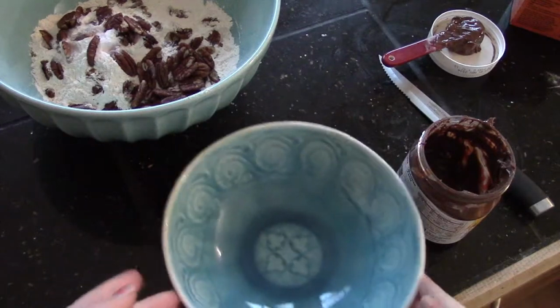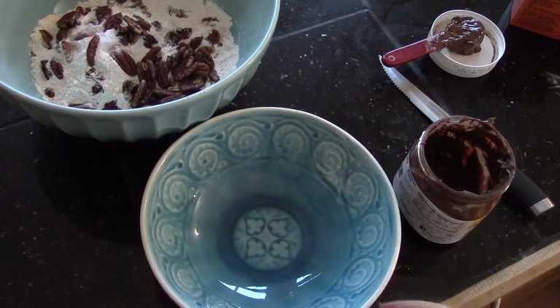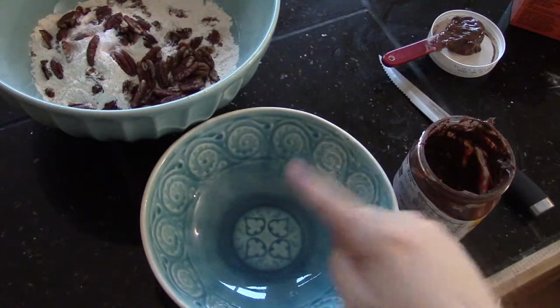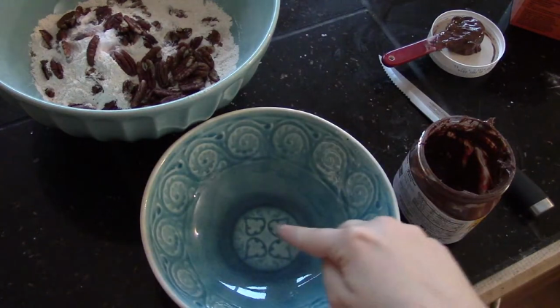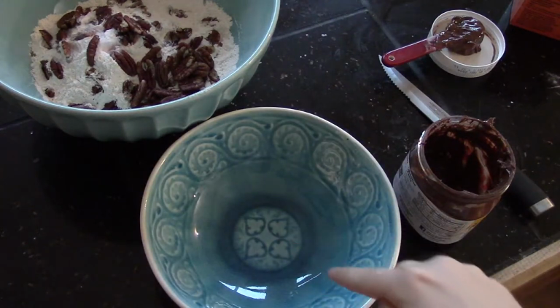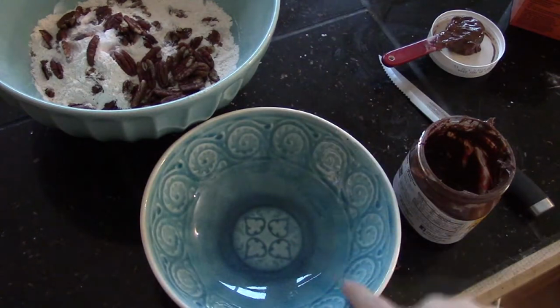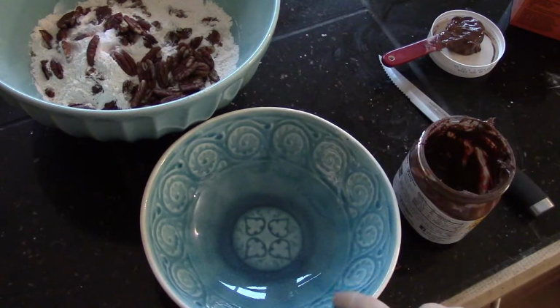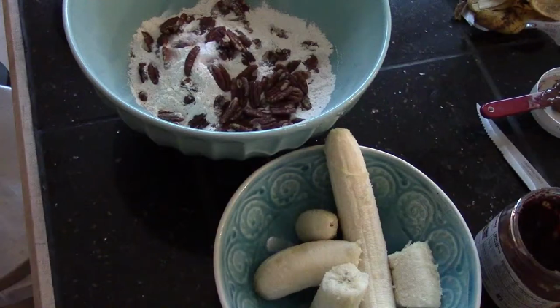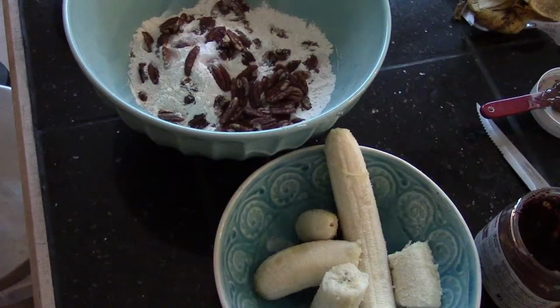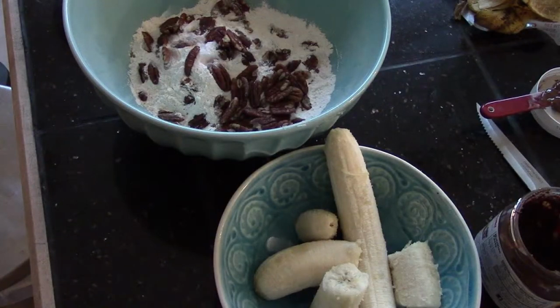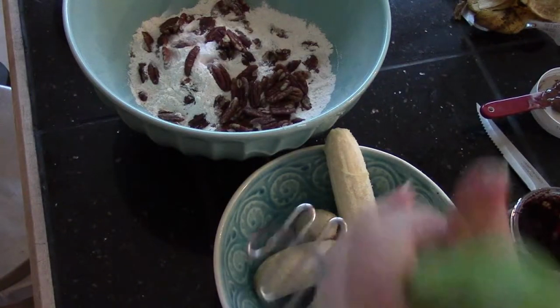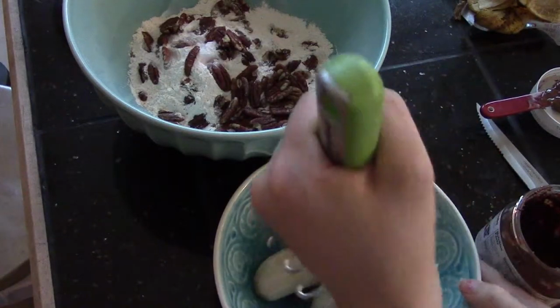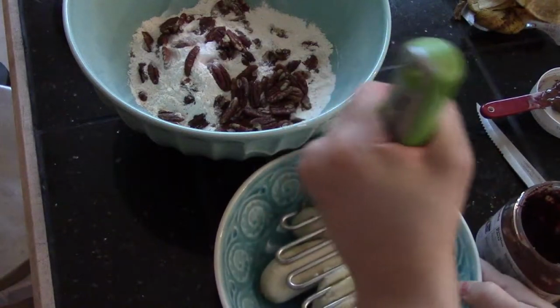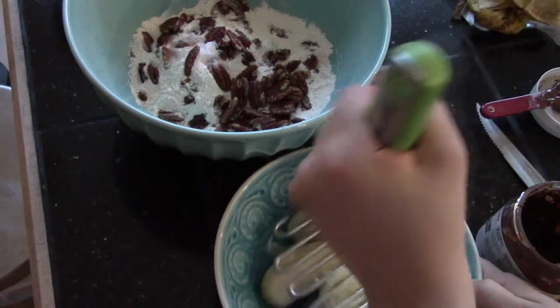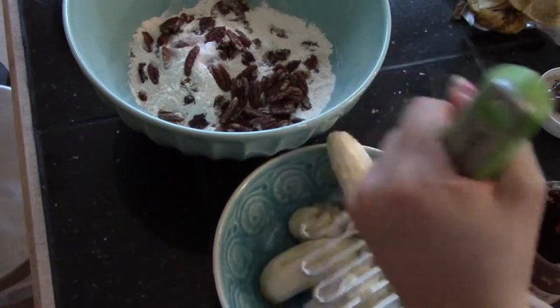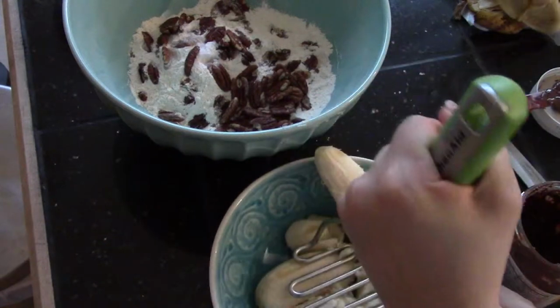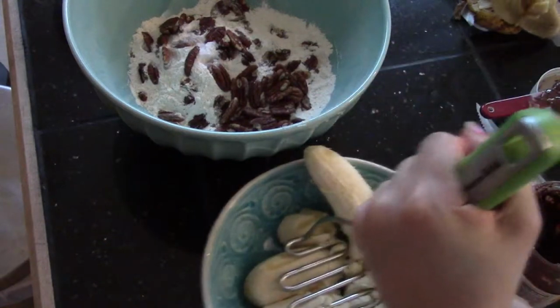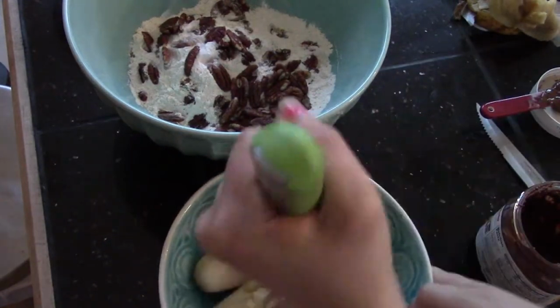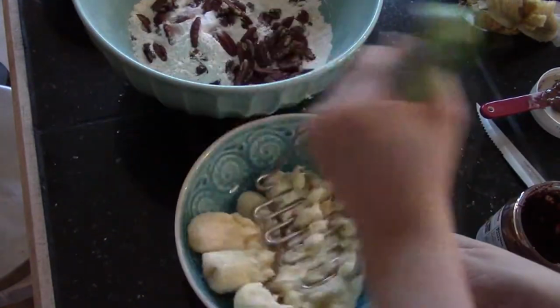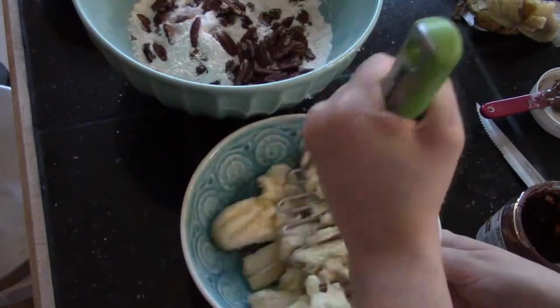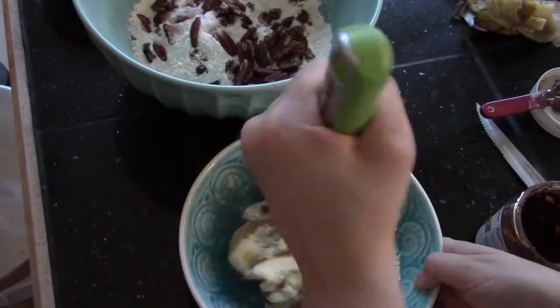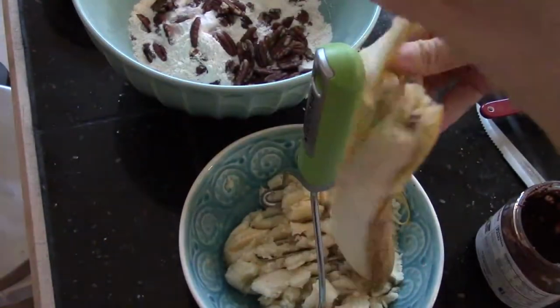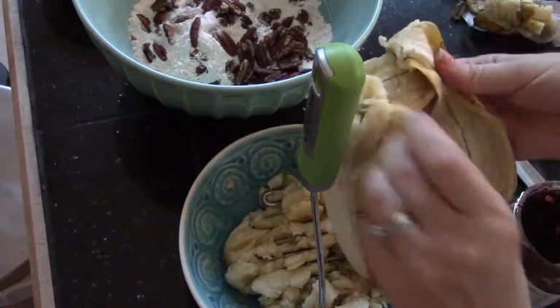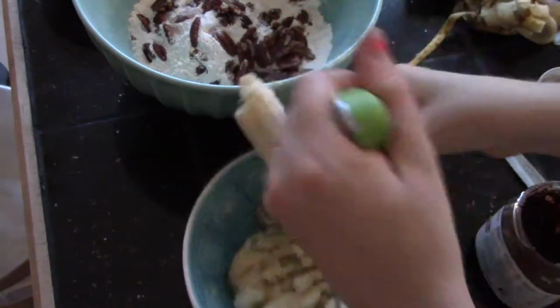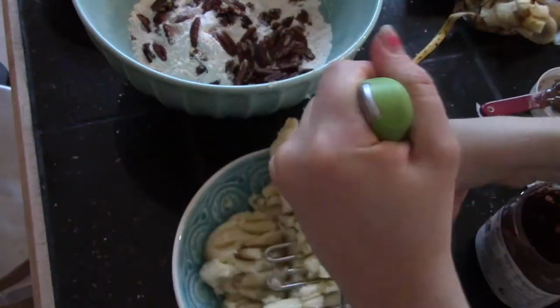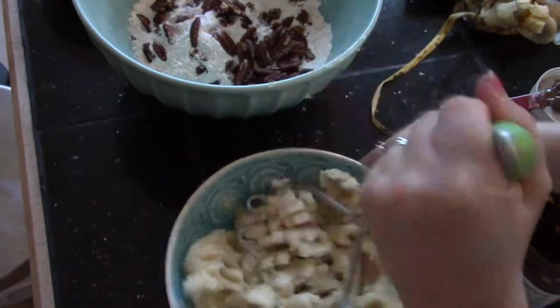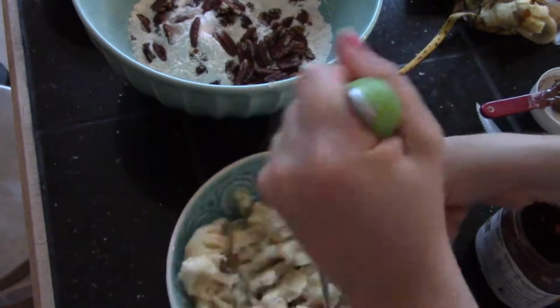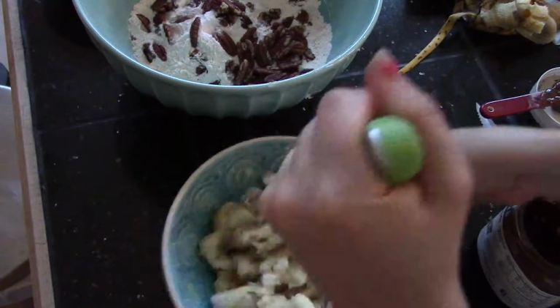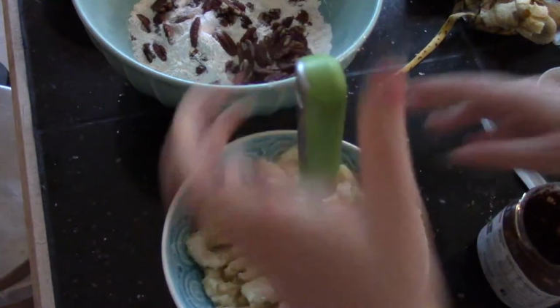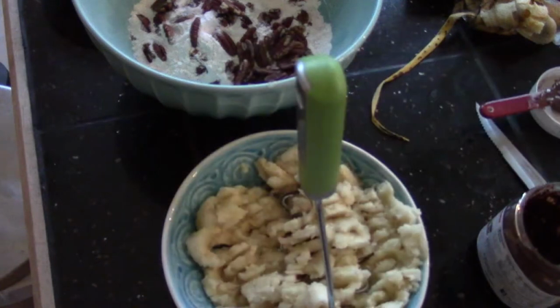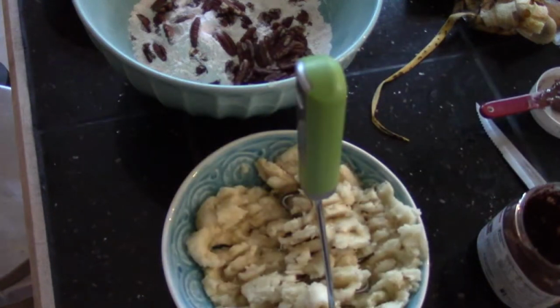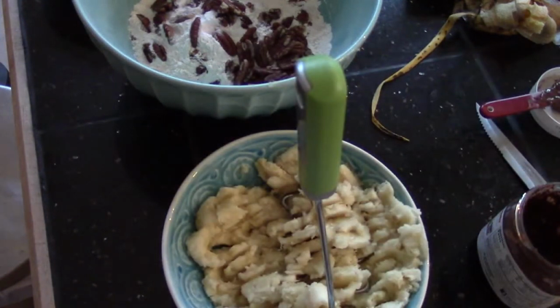You're going to mash your bananas and eggs together. I'm using a potato masher for this step. Now add in two eggs.